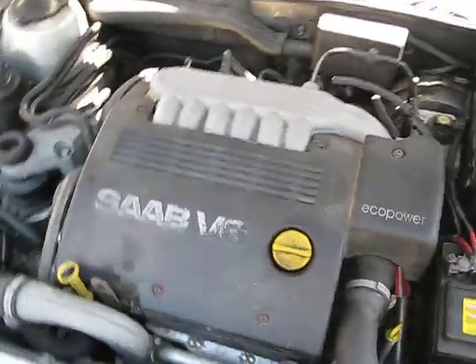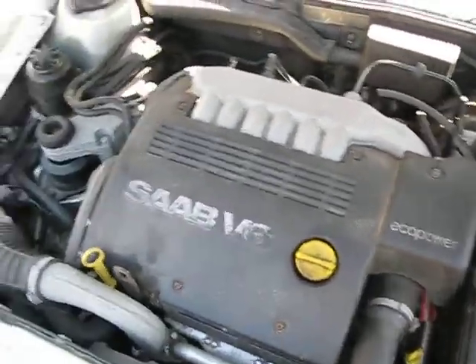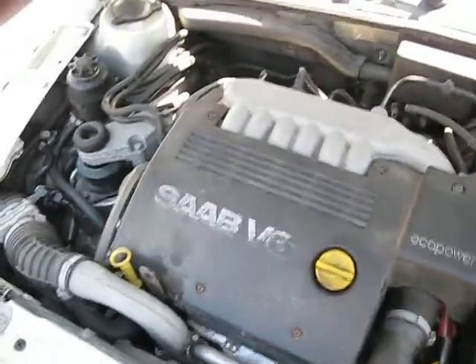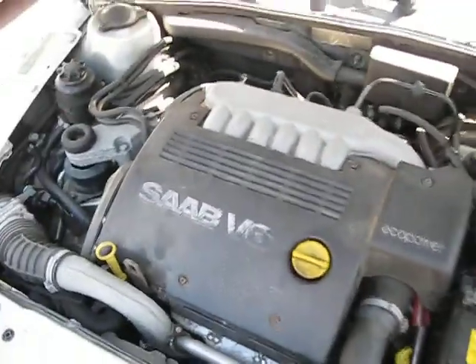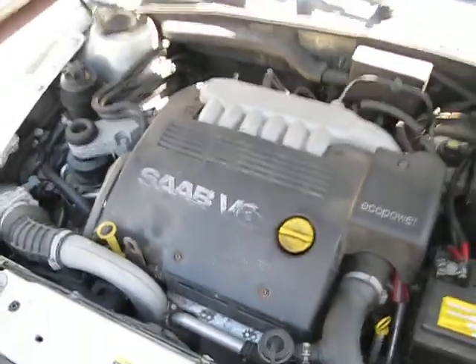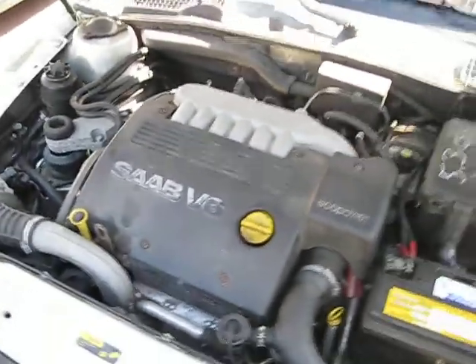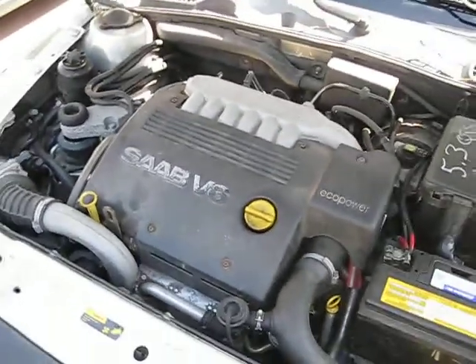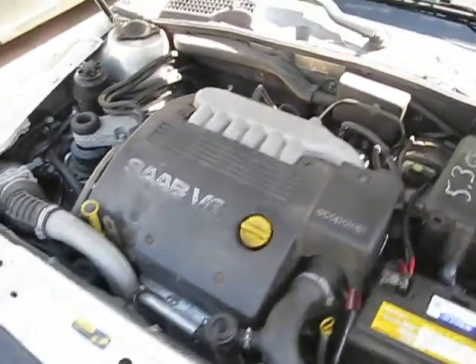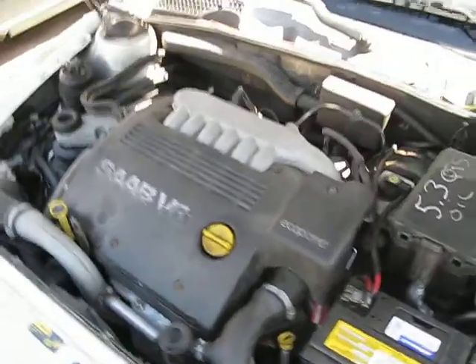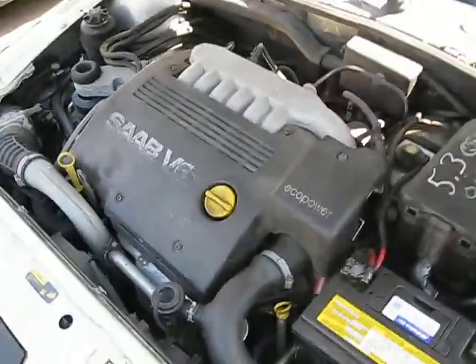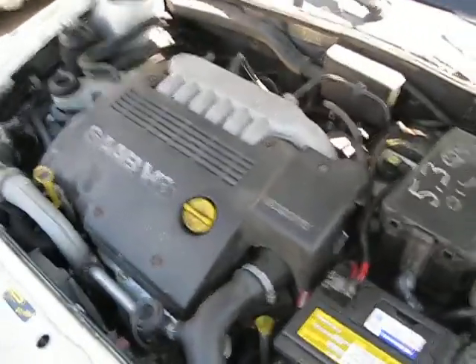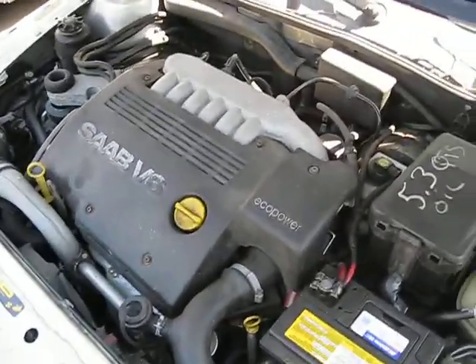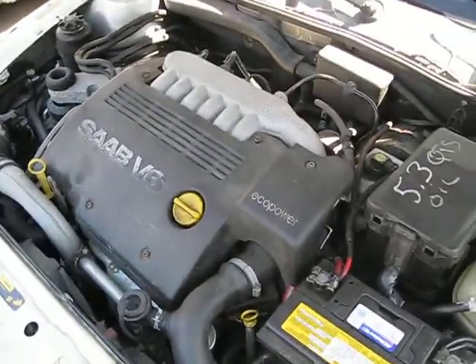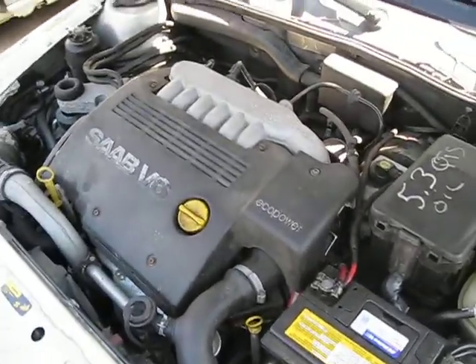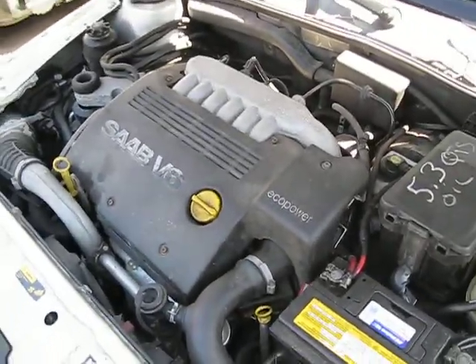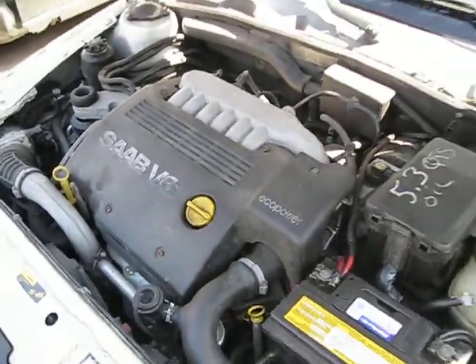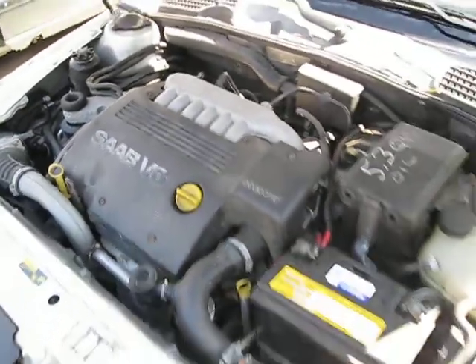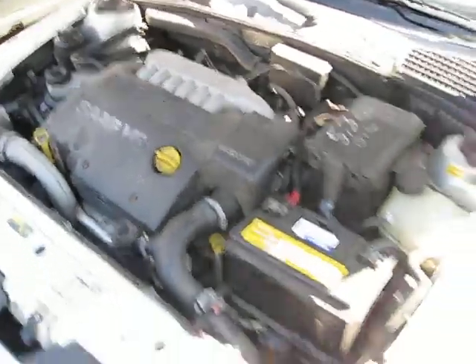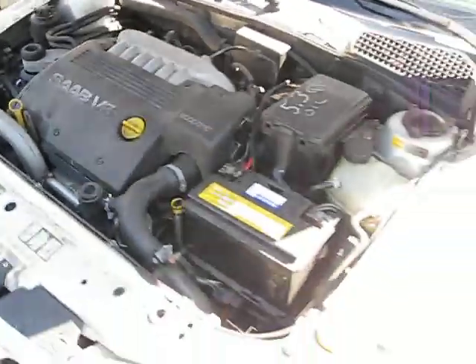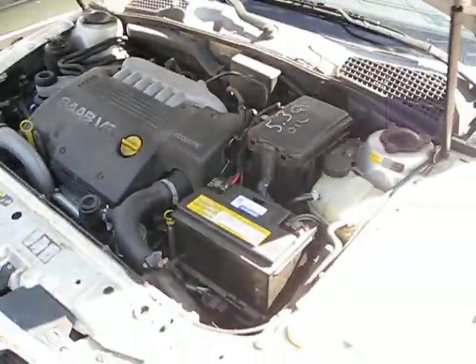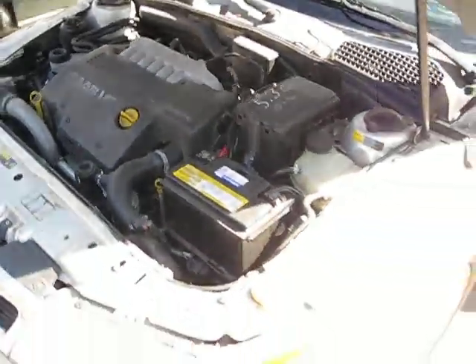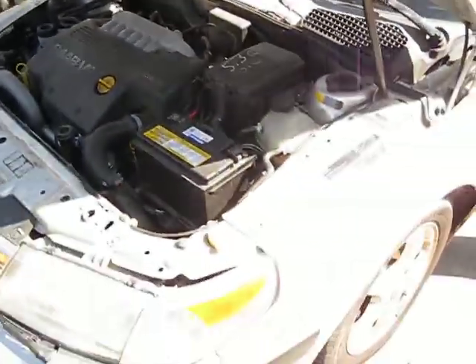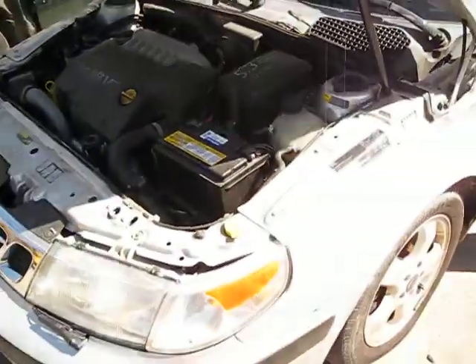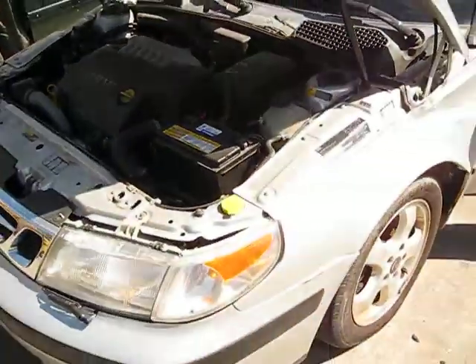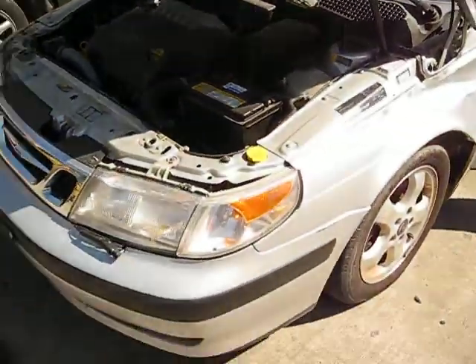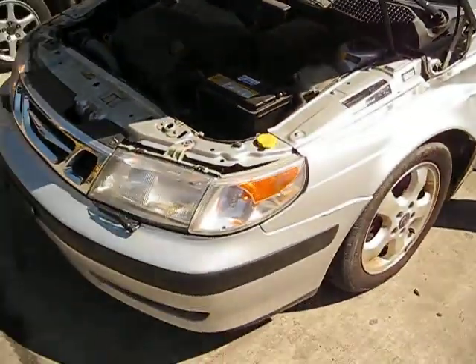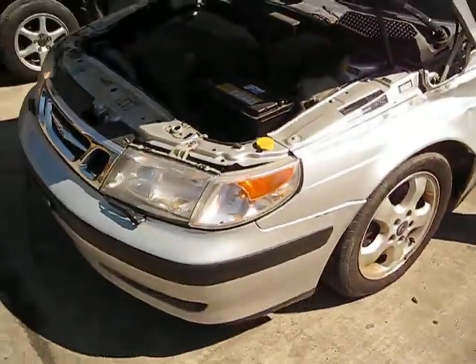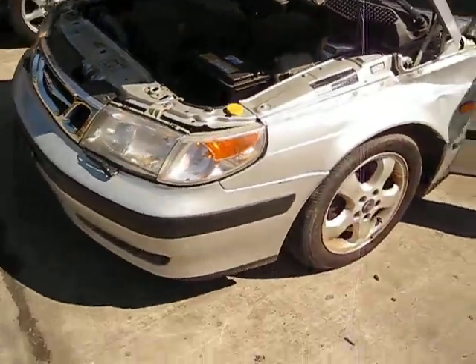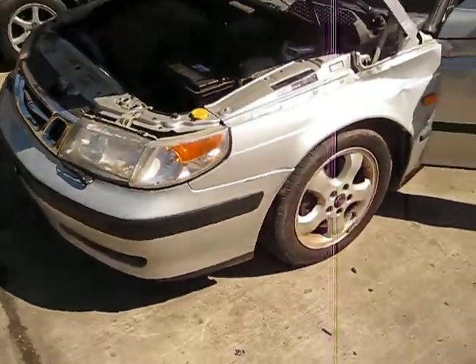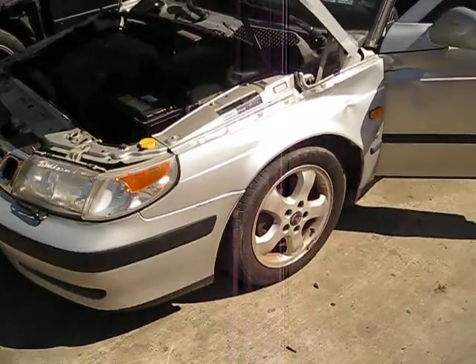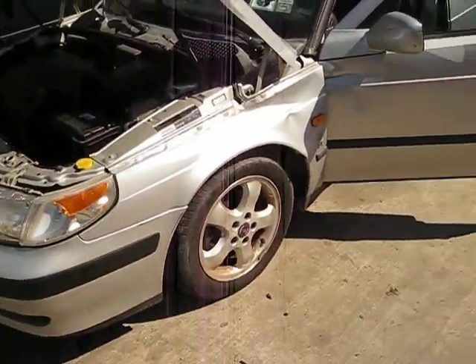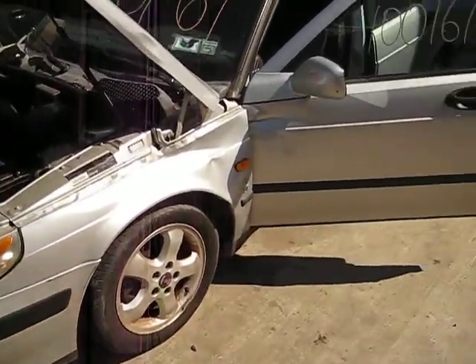It also has an automatic transmission, cruise control, and anti-lock brakes. The production date of this vehicle is November of 1999.